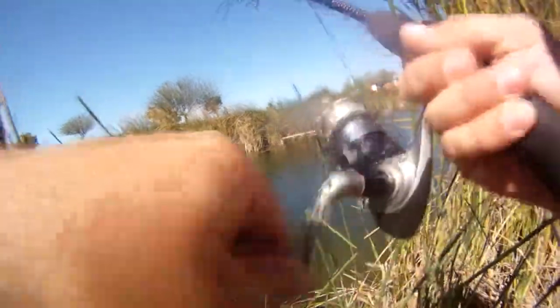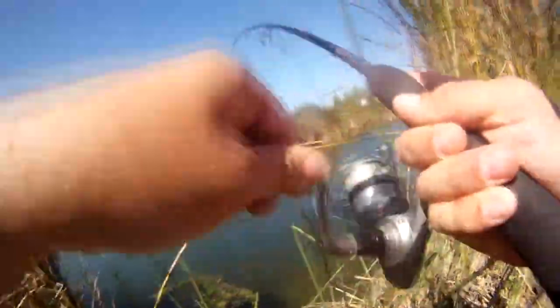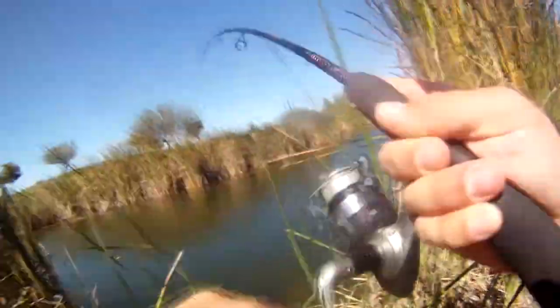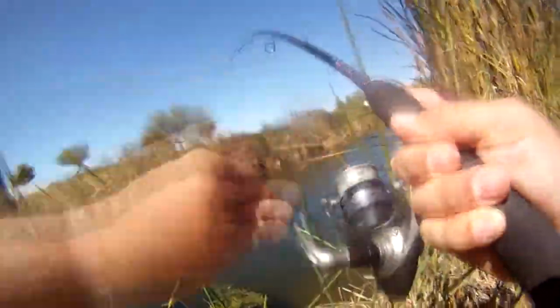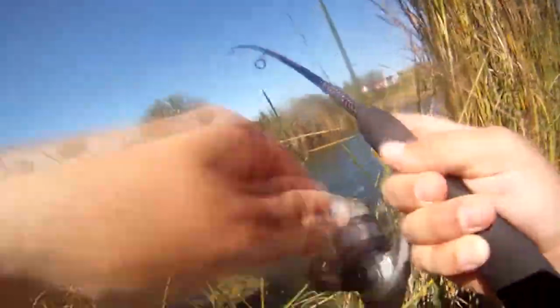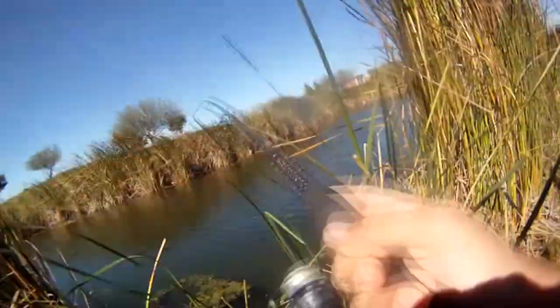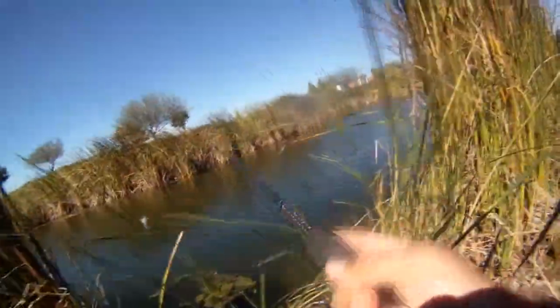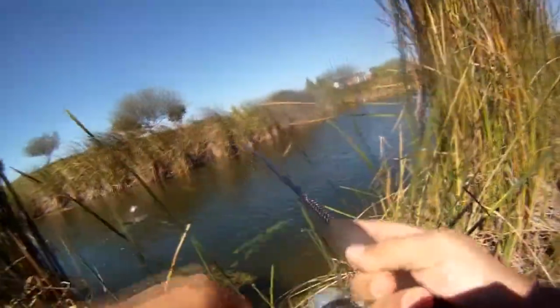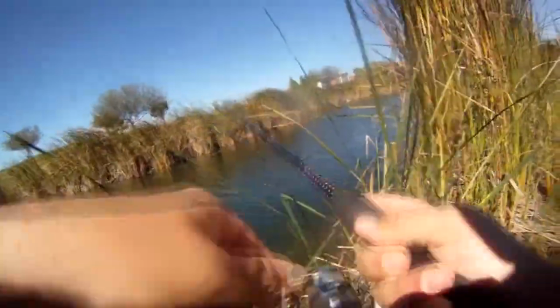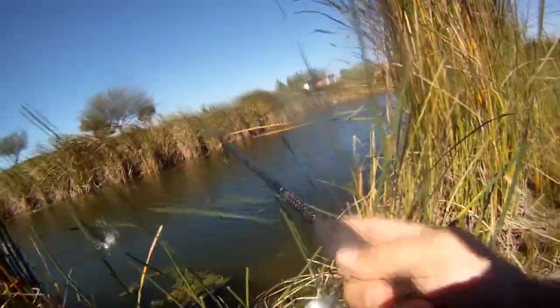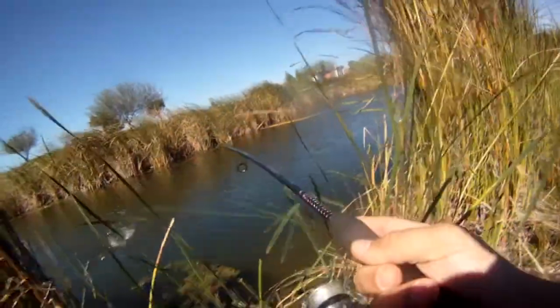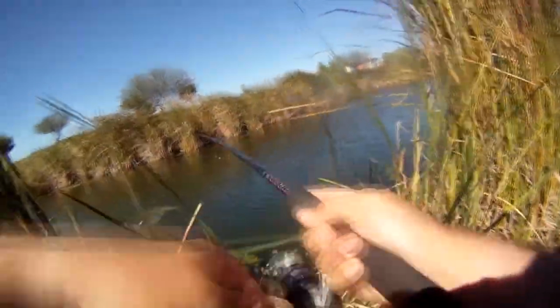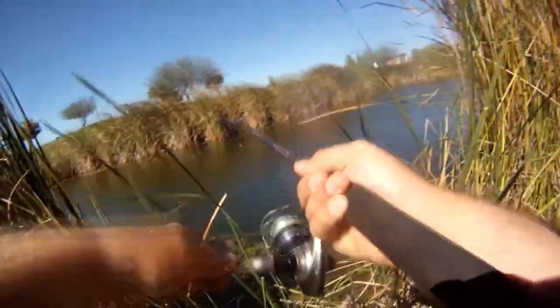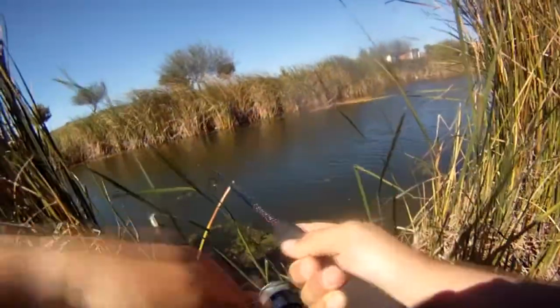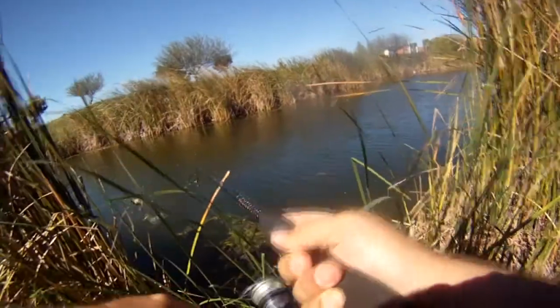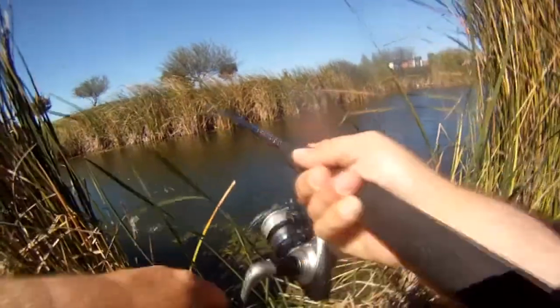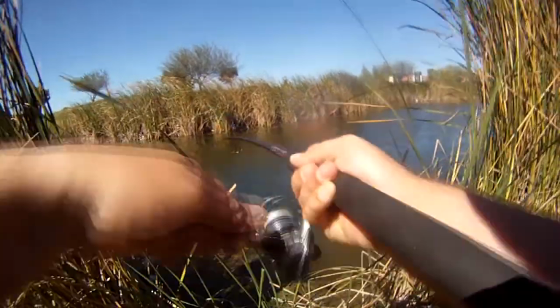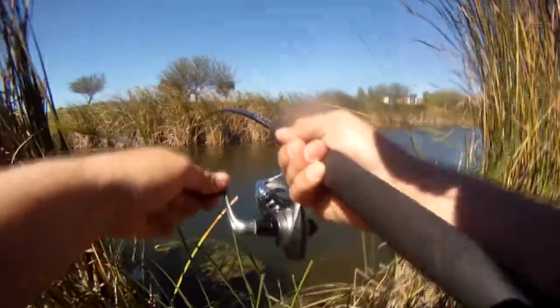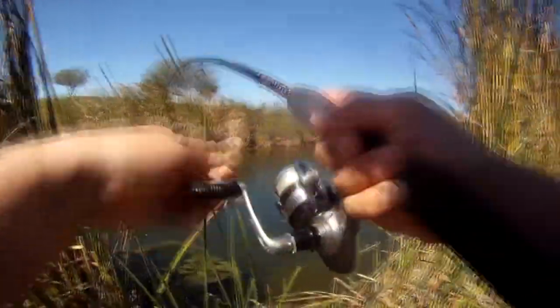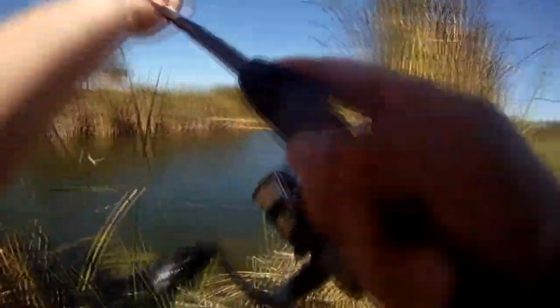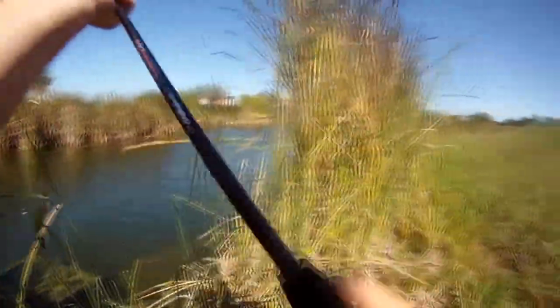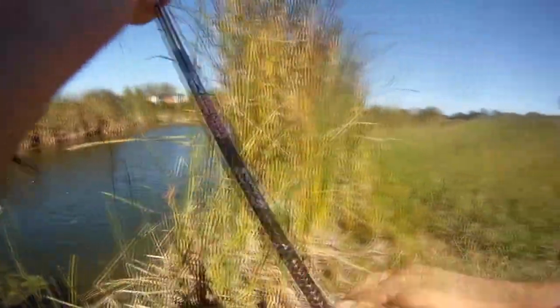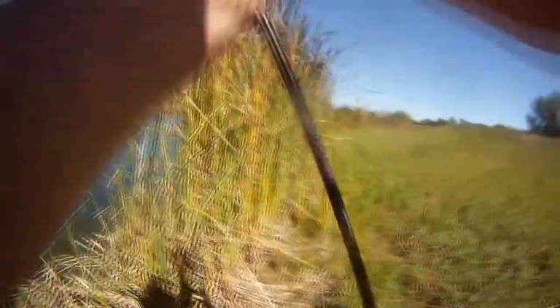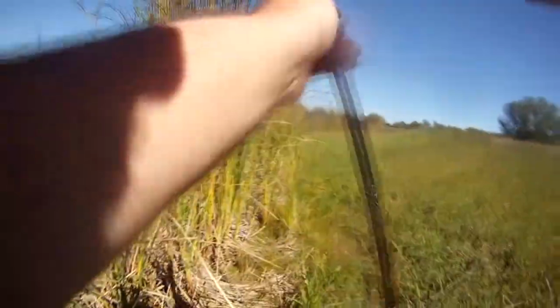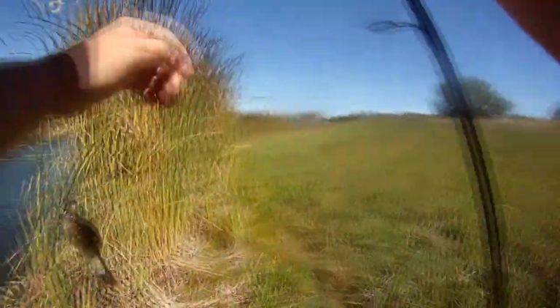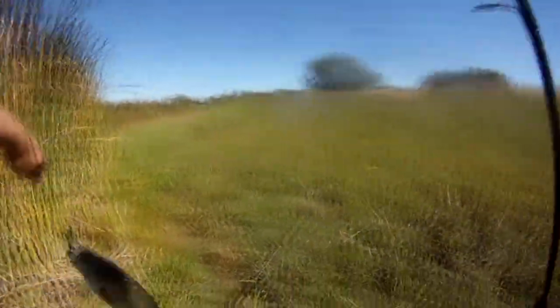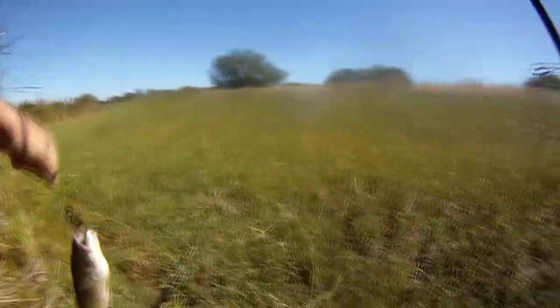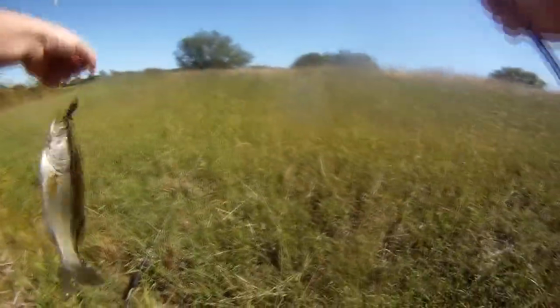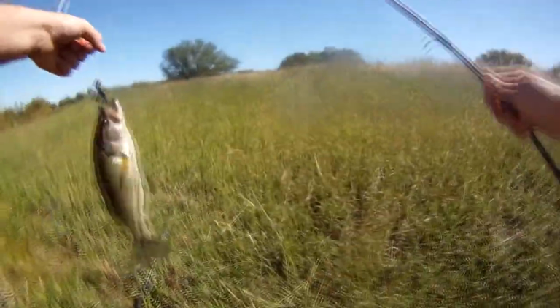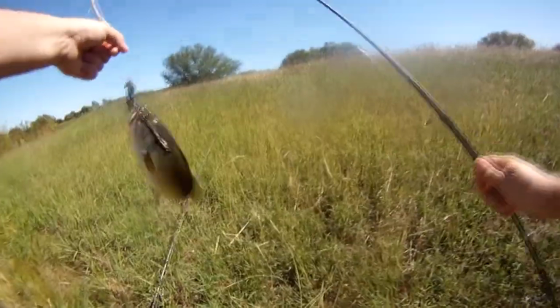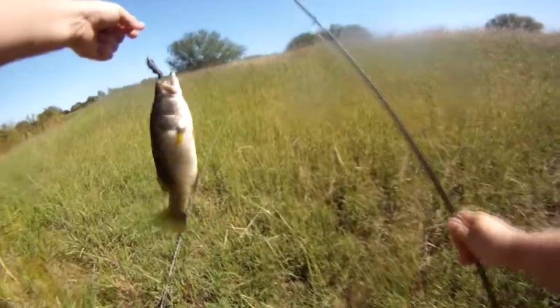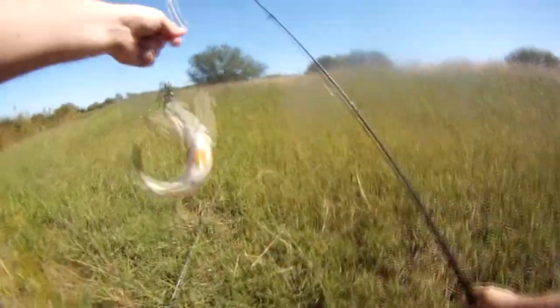There's another one. A little better. A little bit better. Not bad. It's pretty big for this pond.